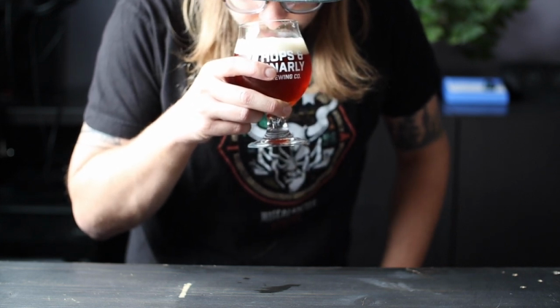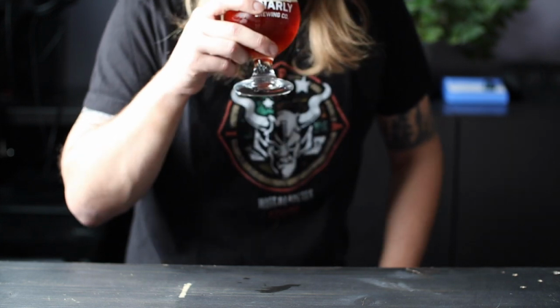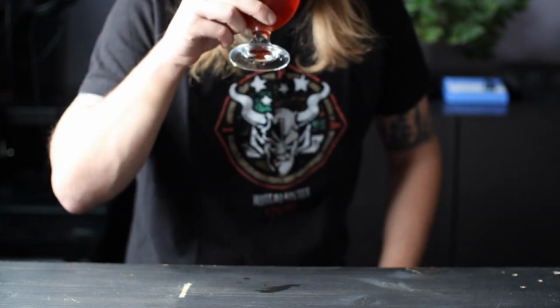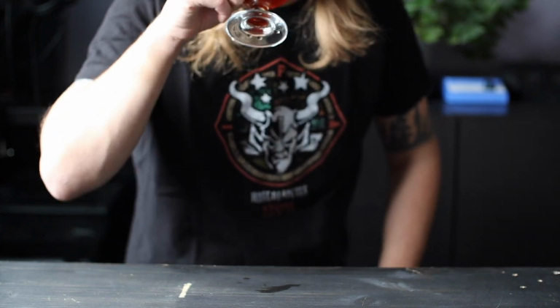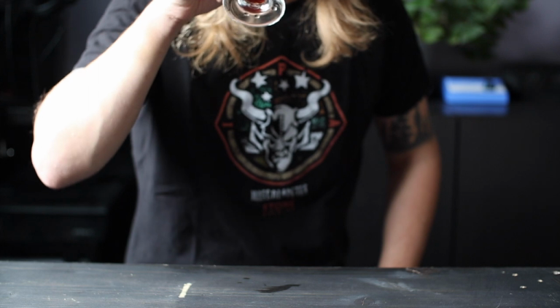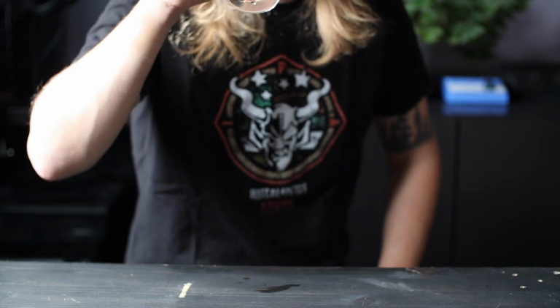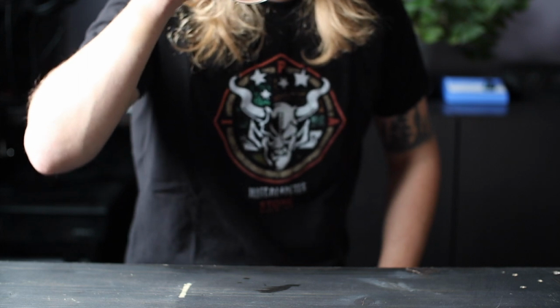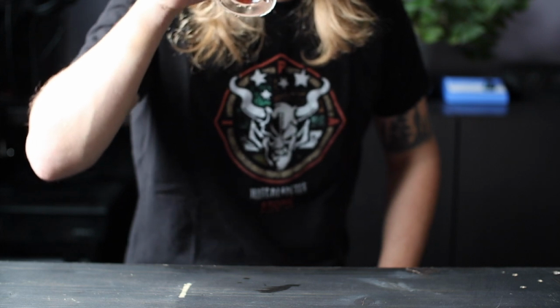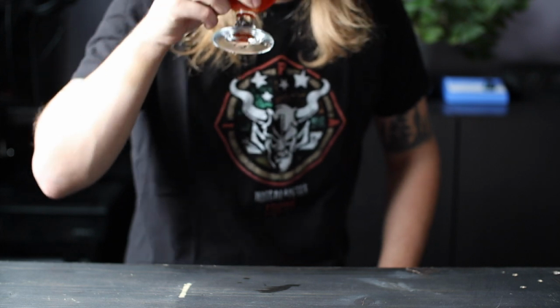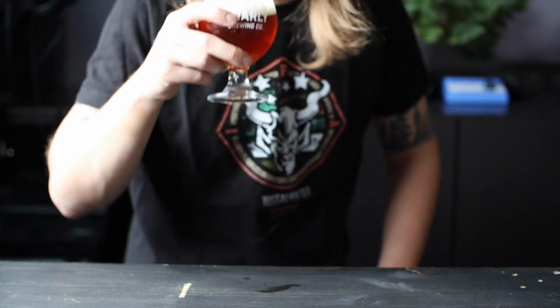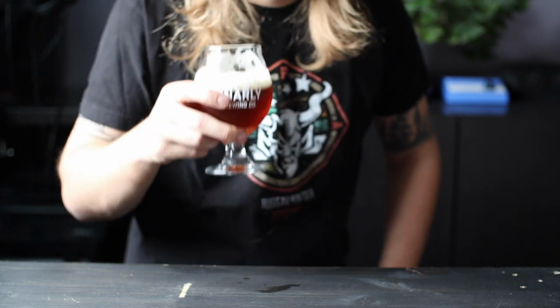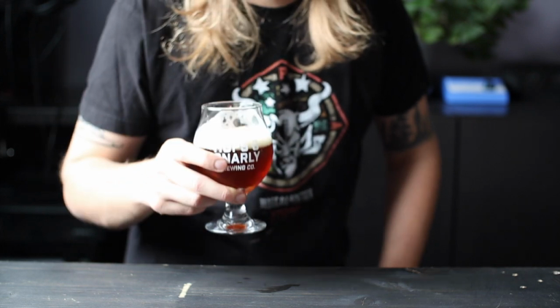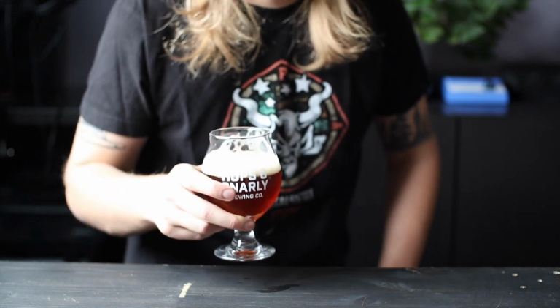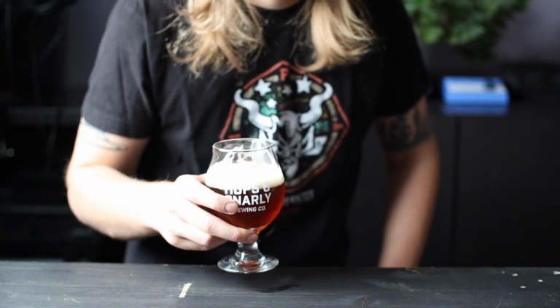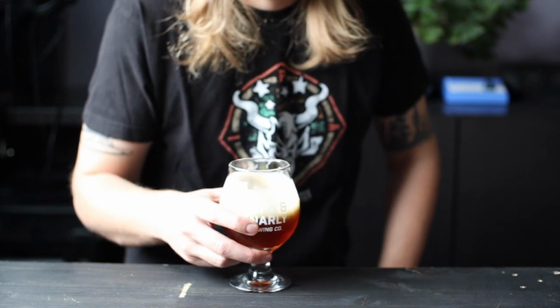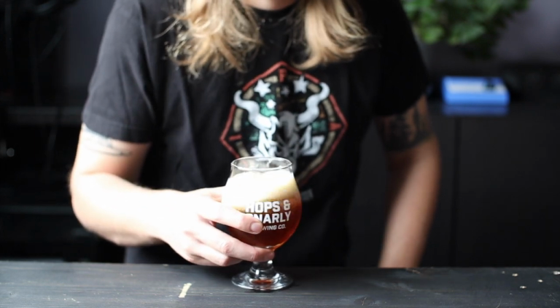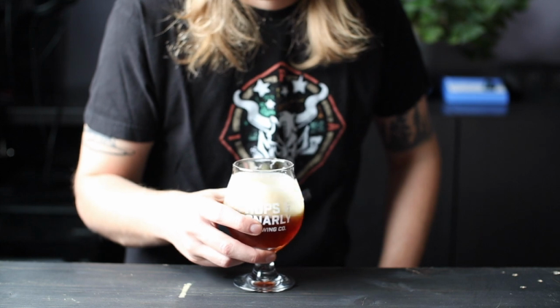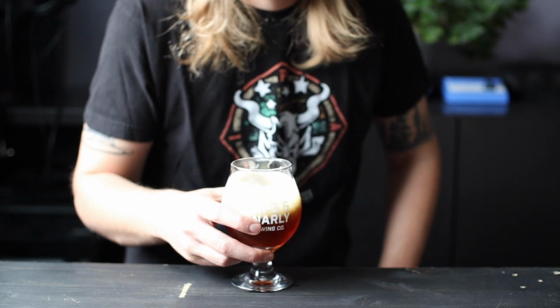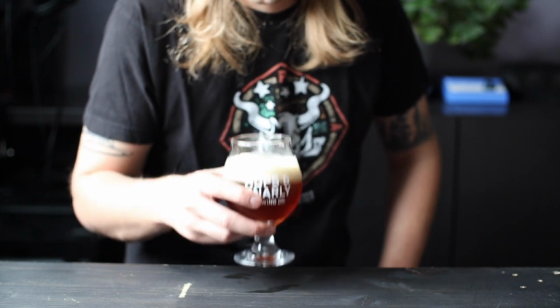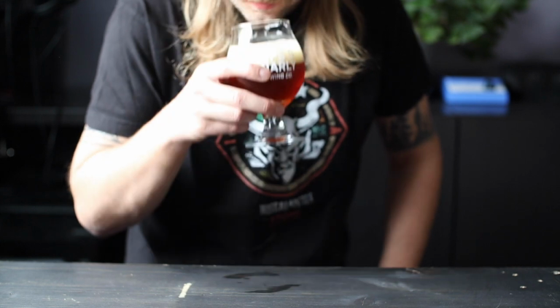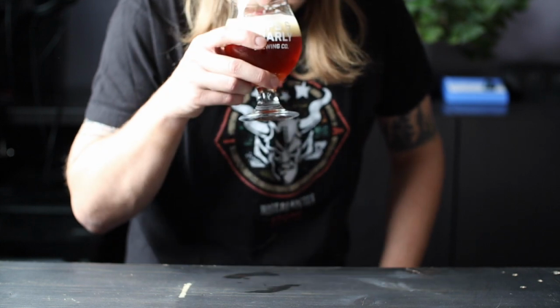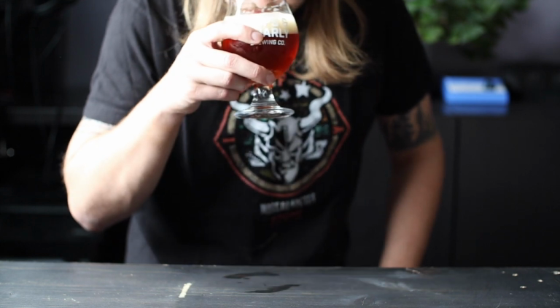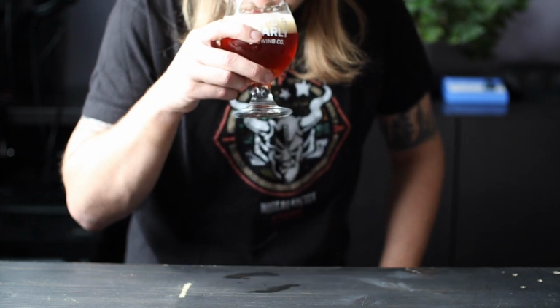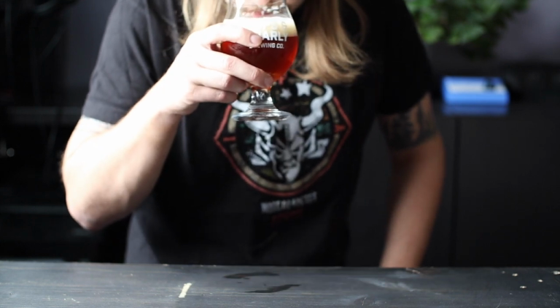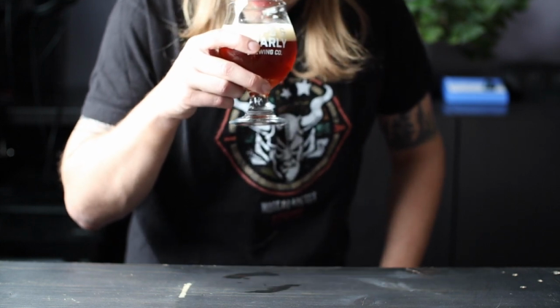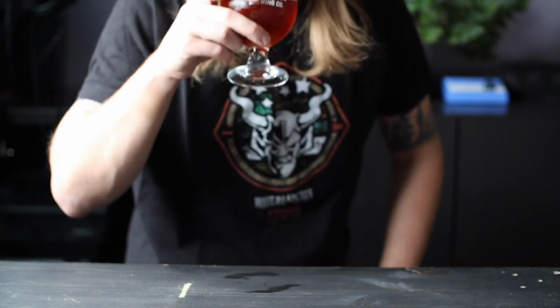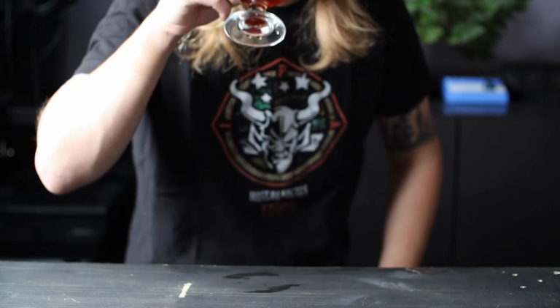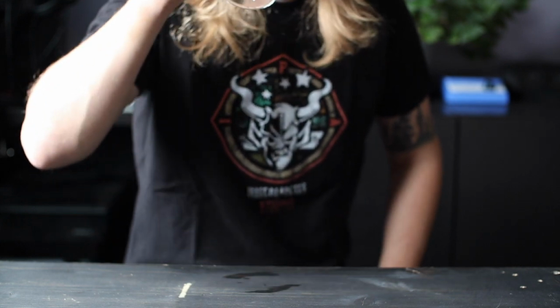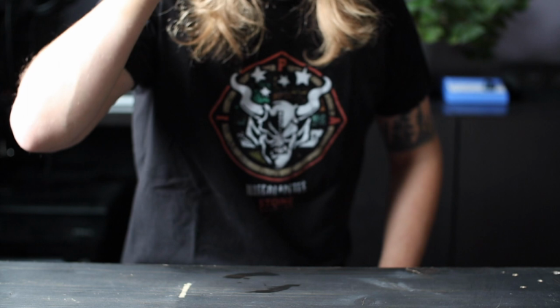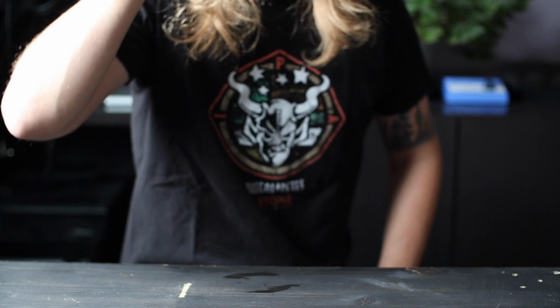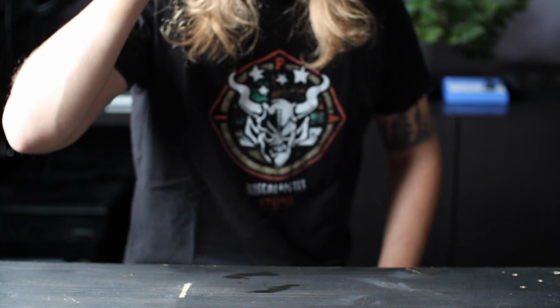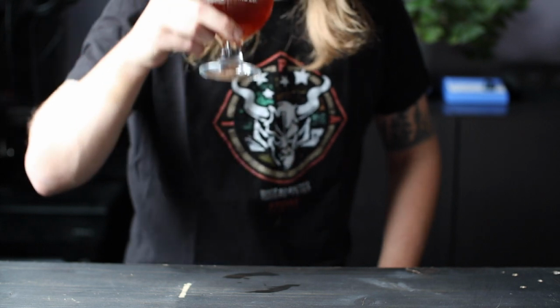My first thought when drinking this beer is that this could be dangerous, because it's super drinkable for a 9% beer. At first it's all oak, but then it's like warm toasted bread, dried fruit, and maybe some almonds.